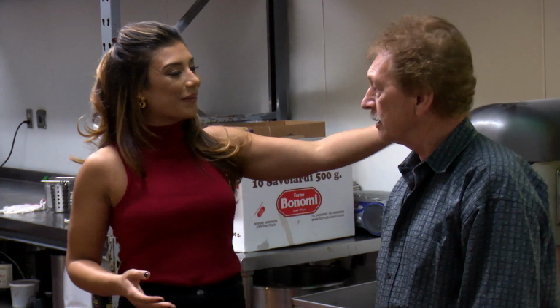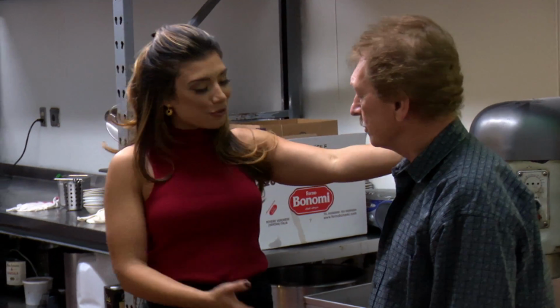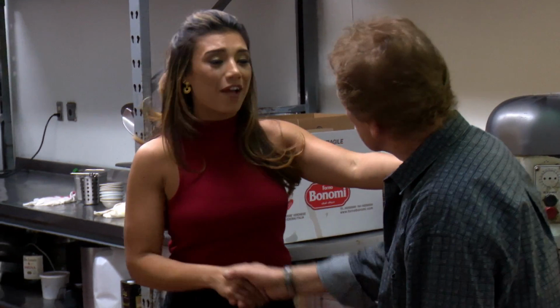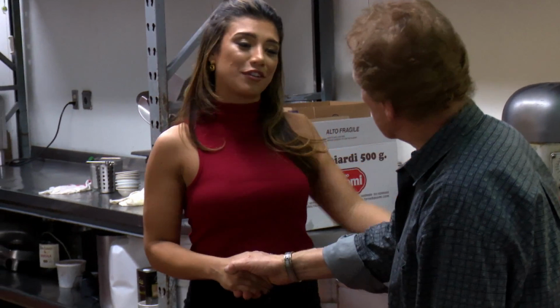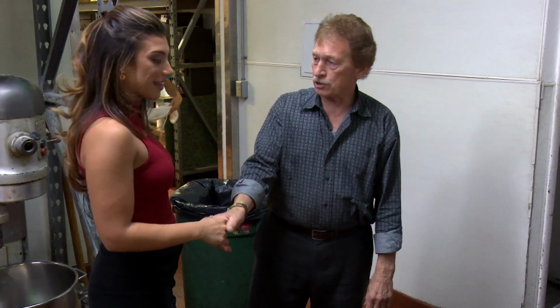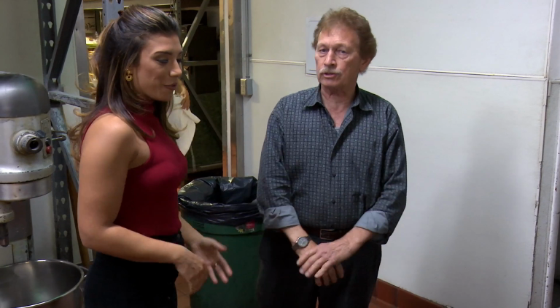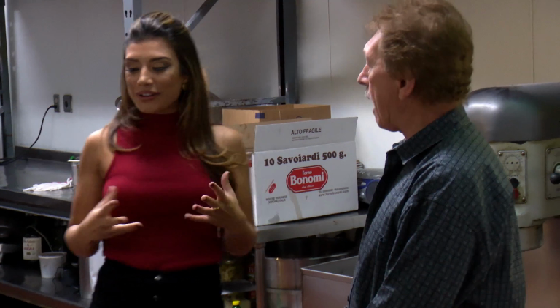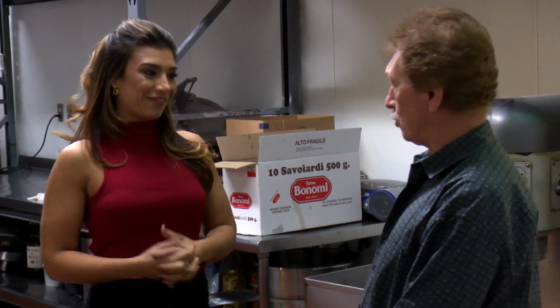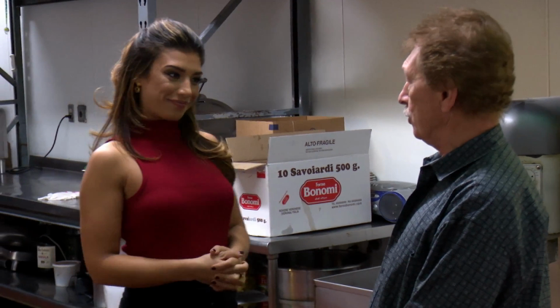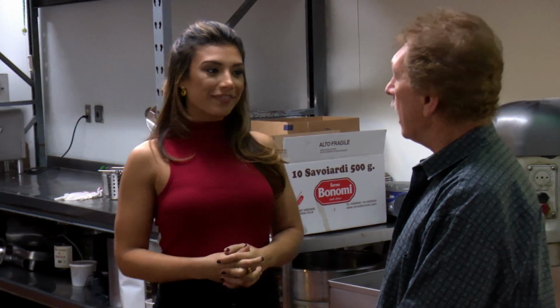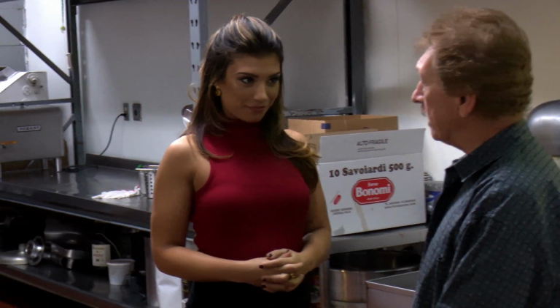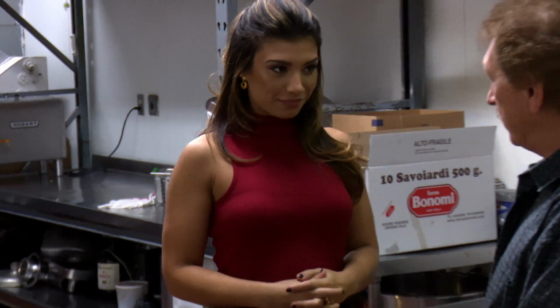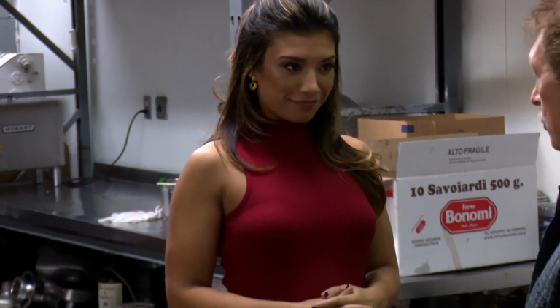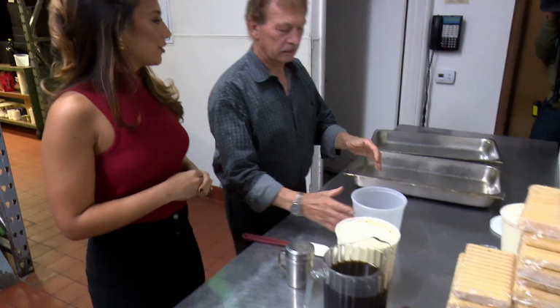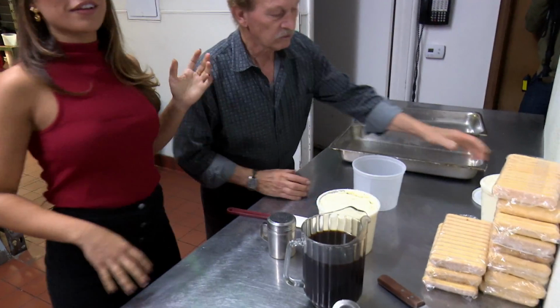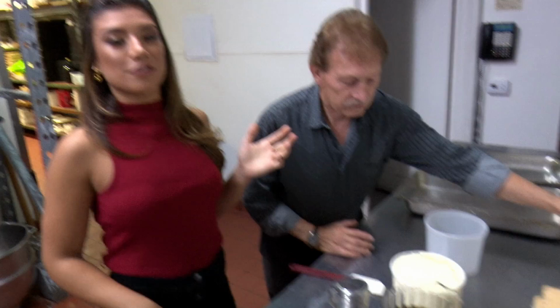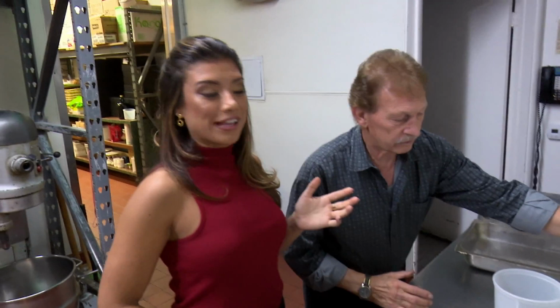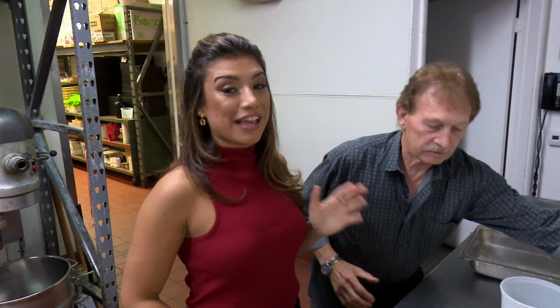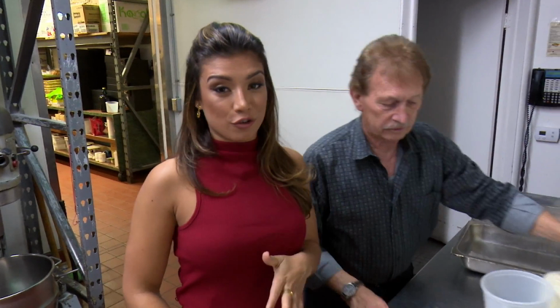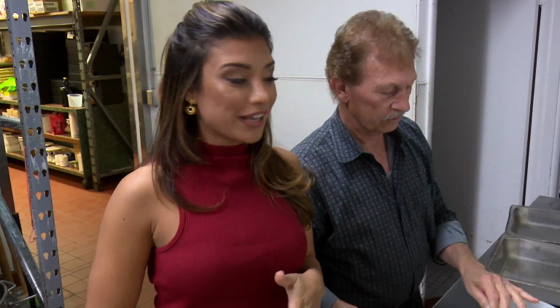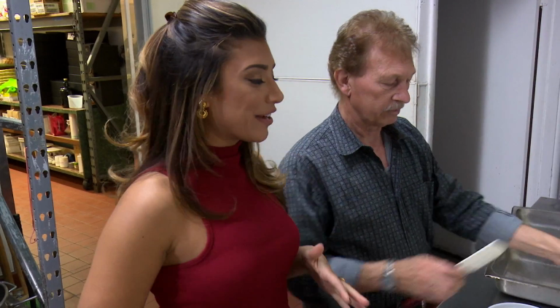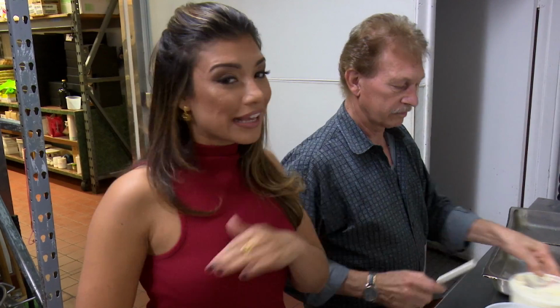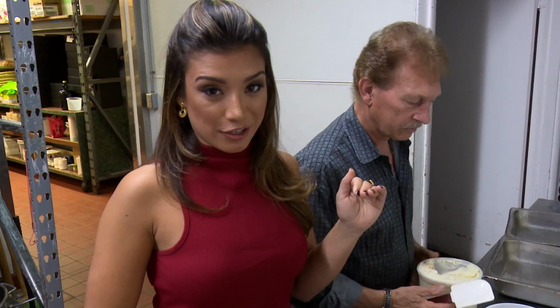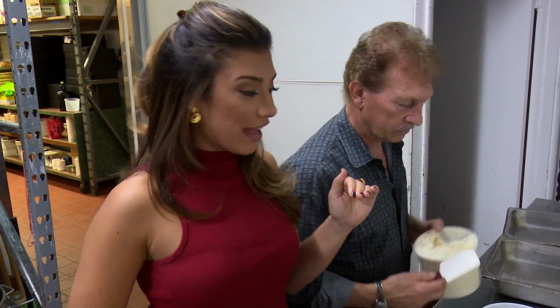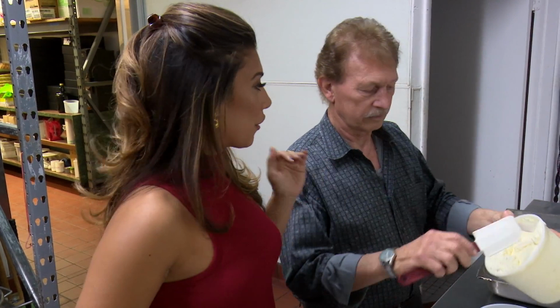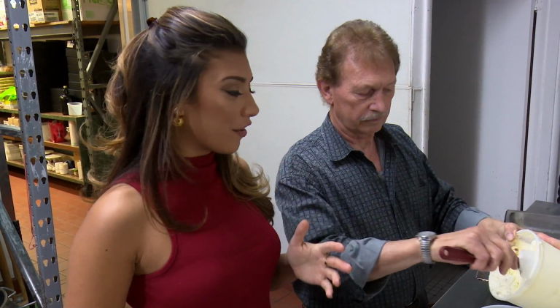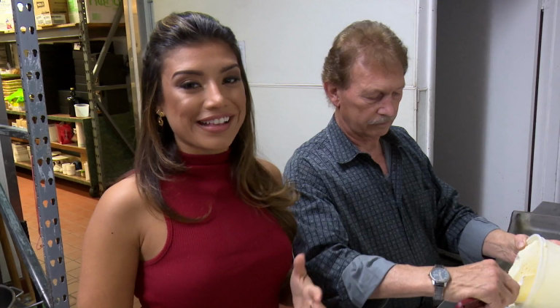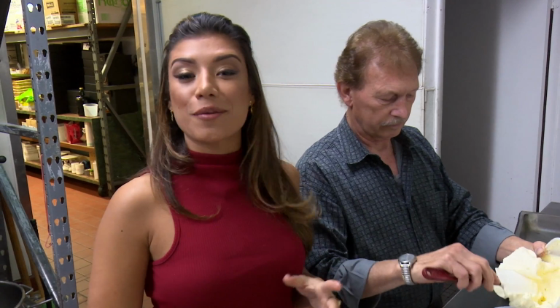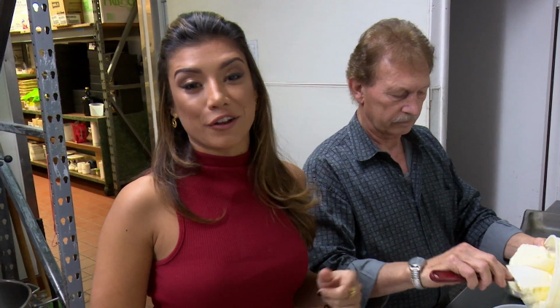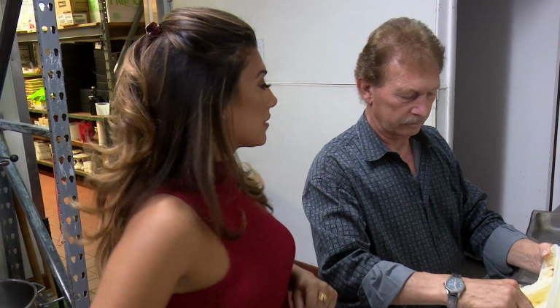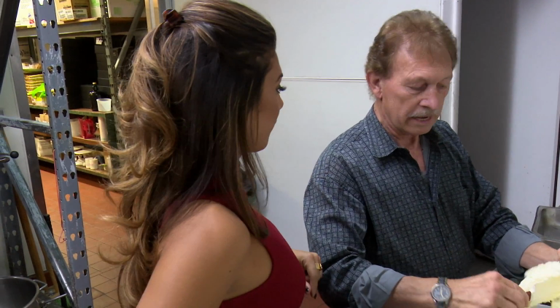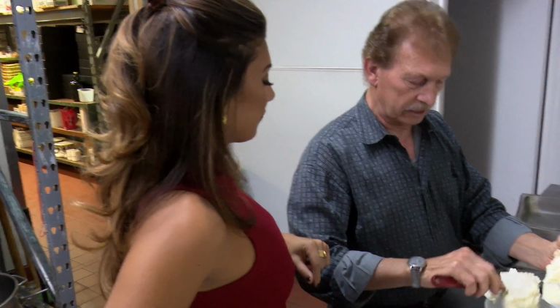Tony, thank you so much for having us in your kitchen. Lana, nice to meet you. I'd be happy to show you how we make our tiramisu. Tony came to the U.S. when he was 17 years old. He didn't know a lick of English. He learned it all here, and he taught himself how to cook.